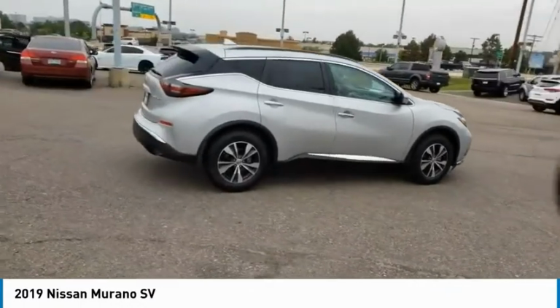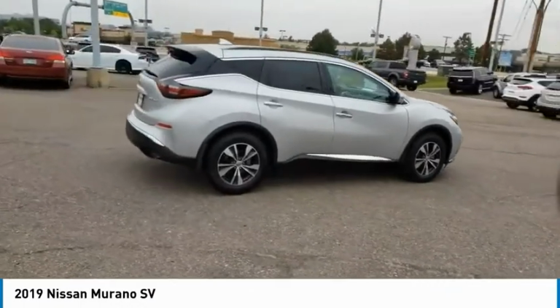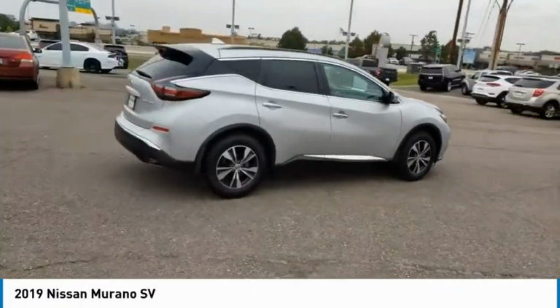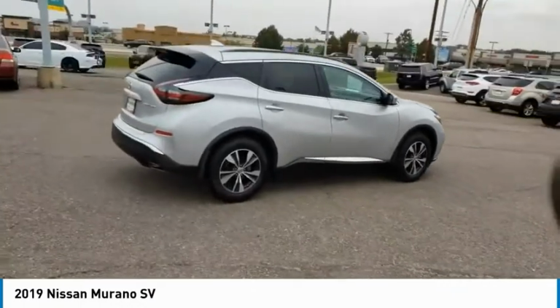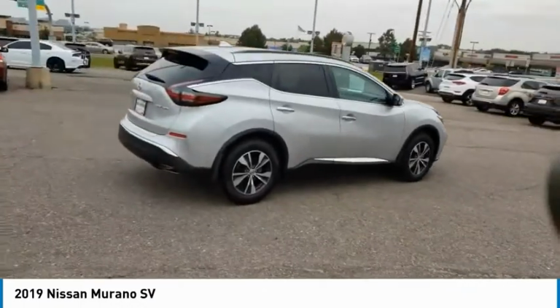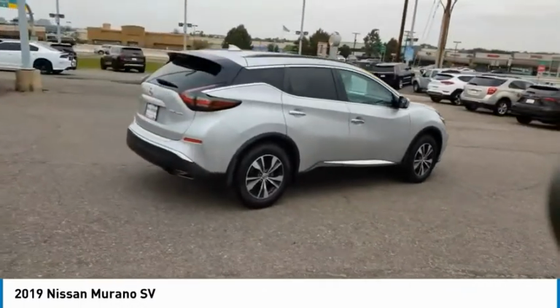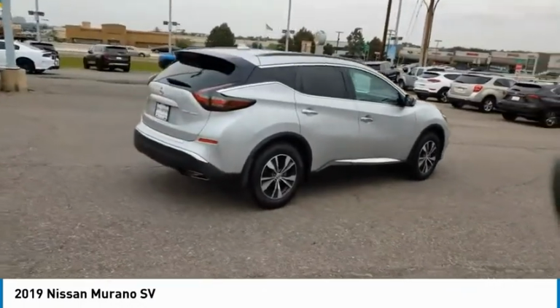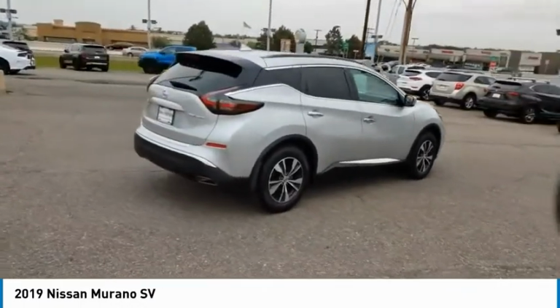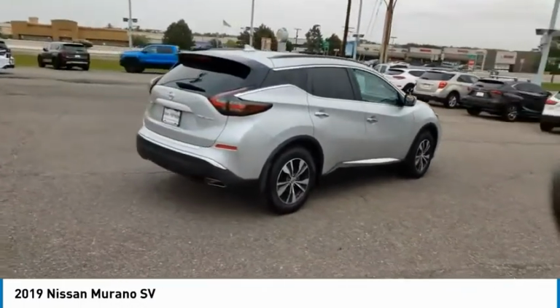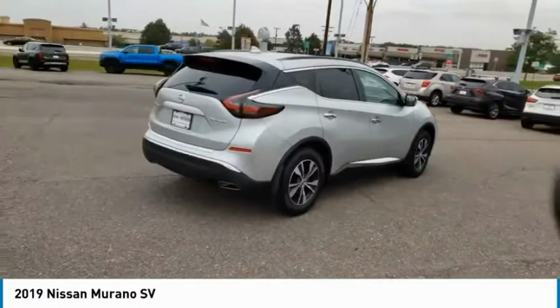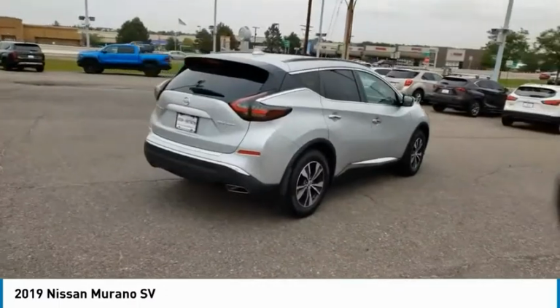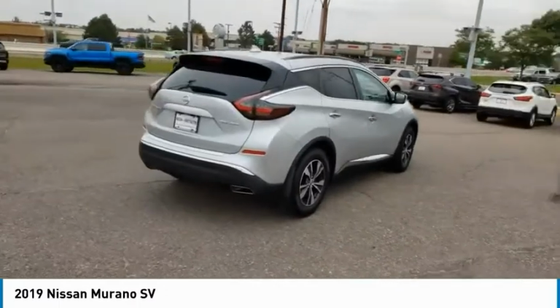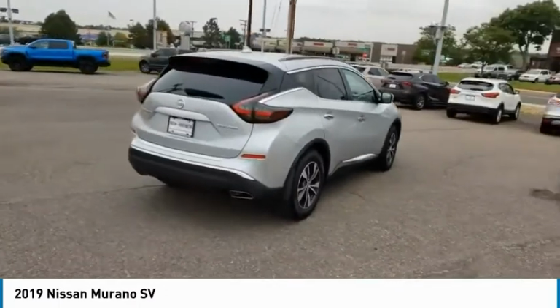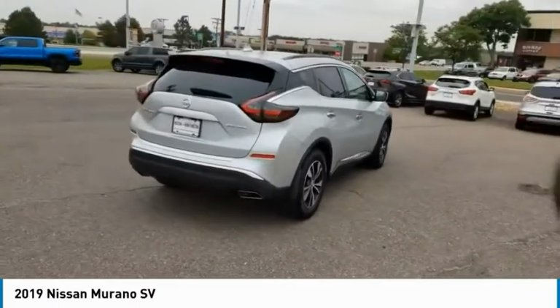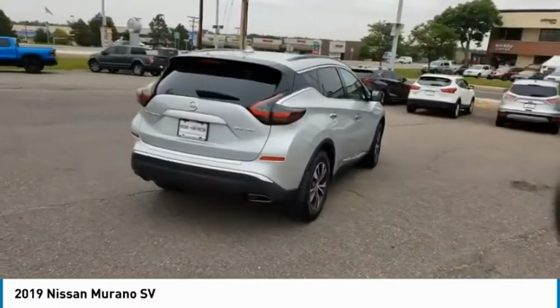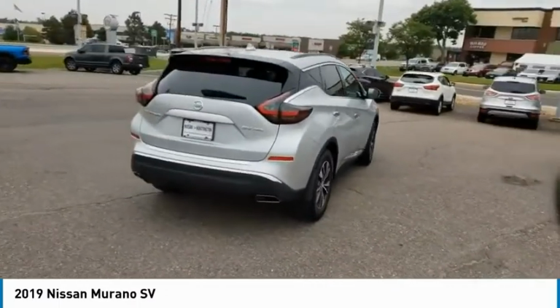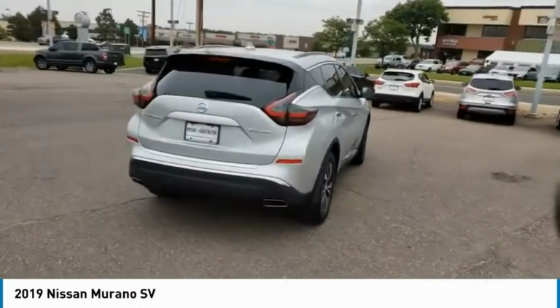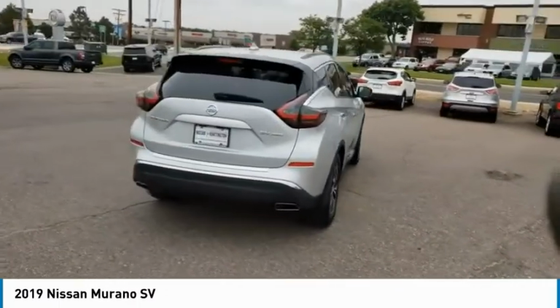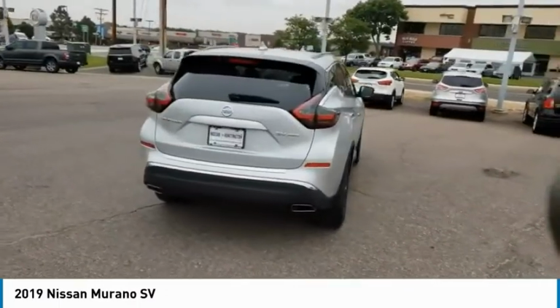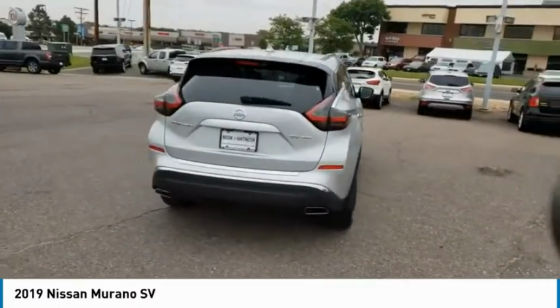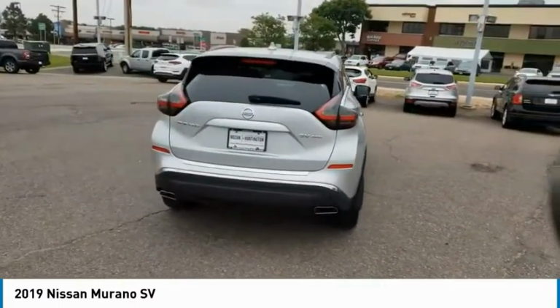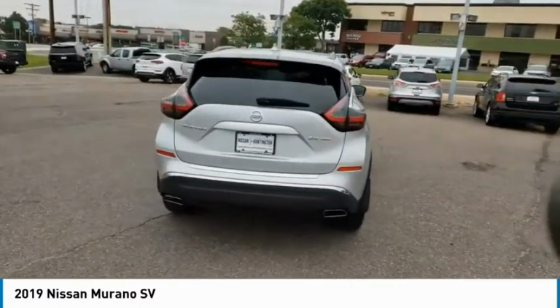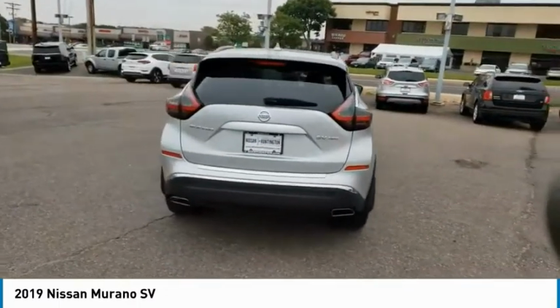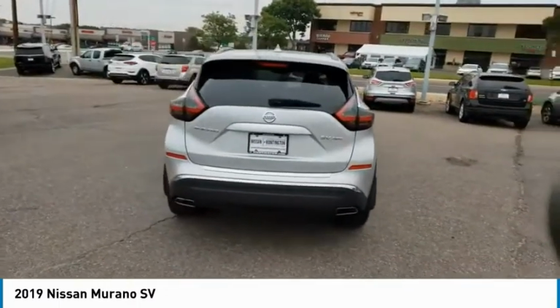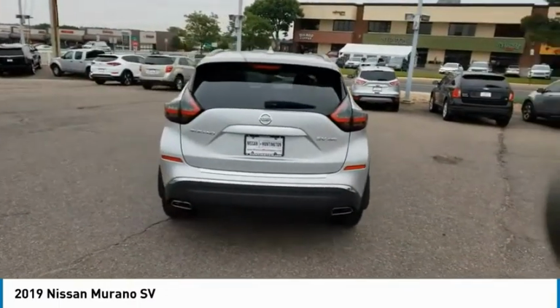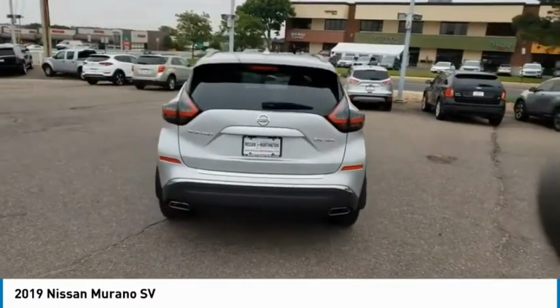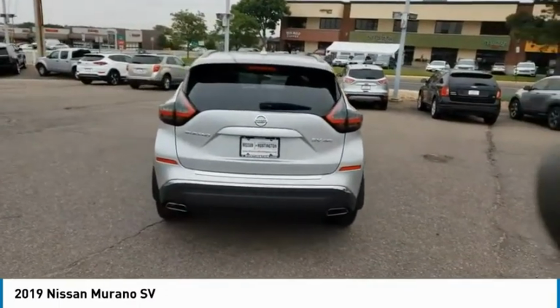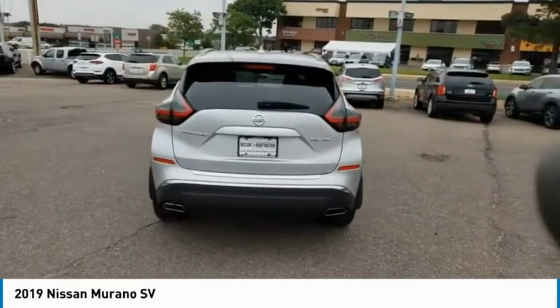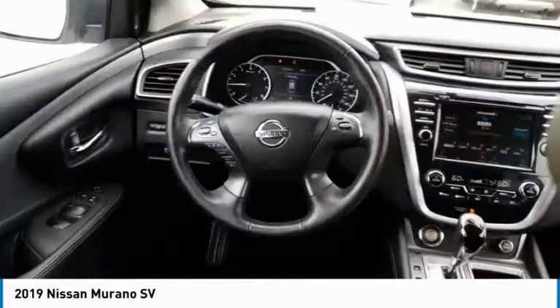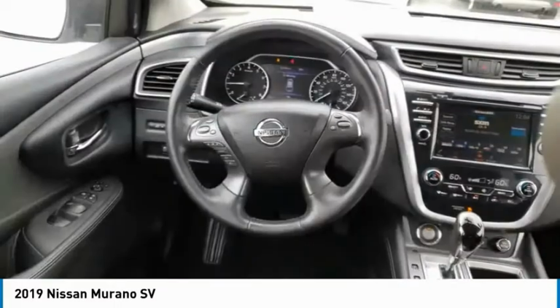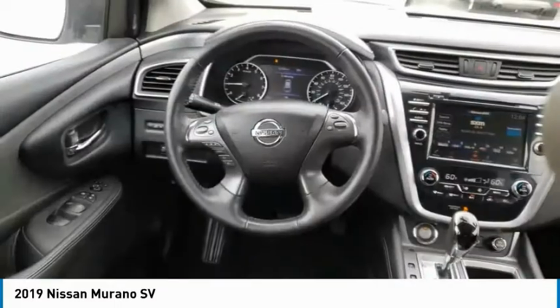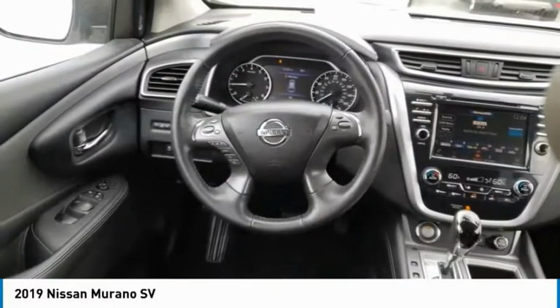Great fuel economy and a powerful V6 engine combine to deliver a refined driving experience. This vehicle has less than 25,000 miles.